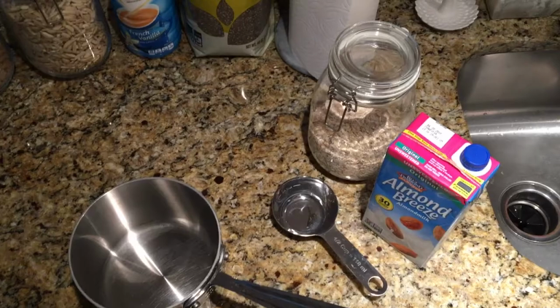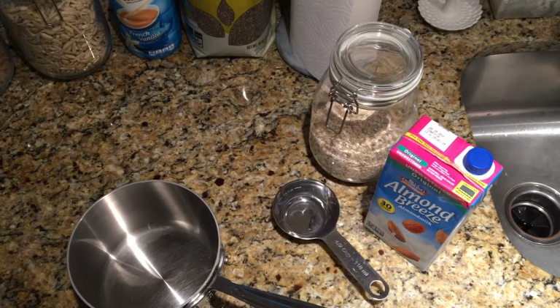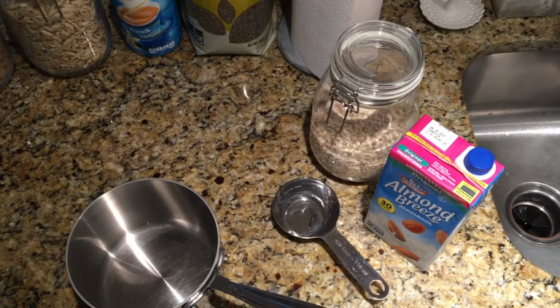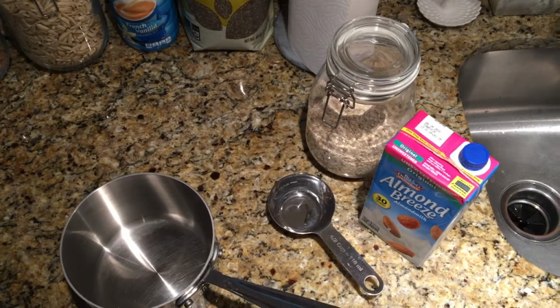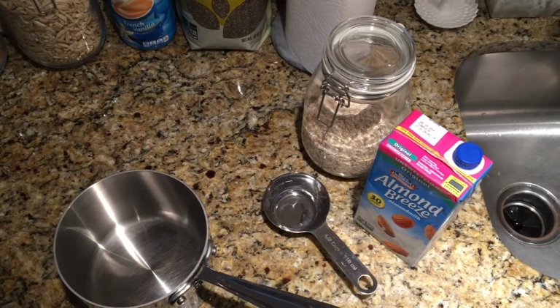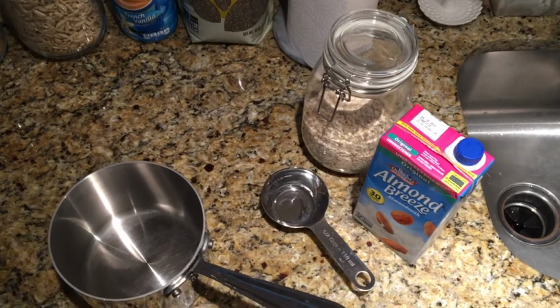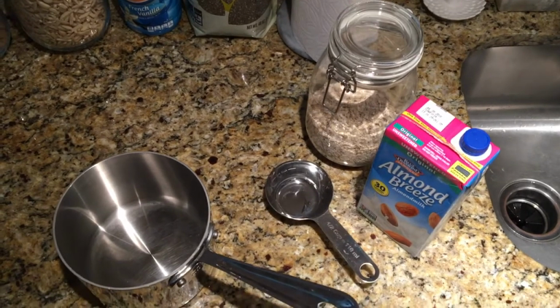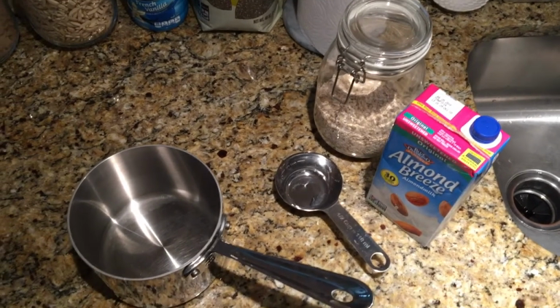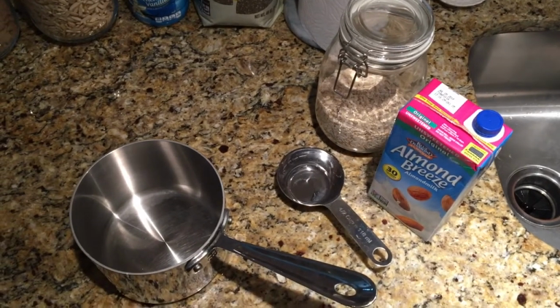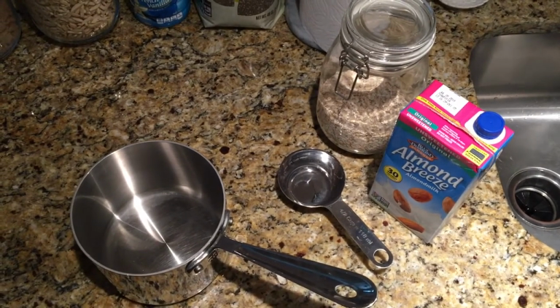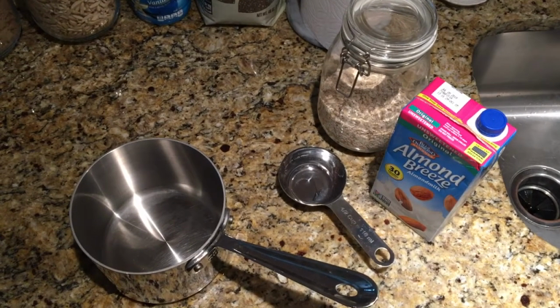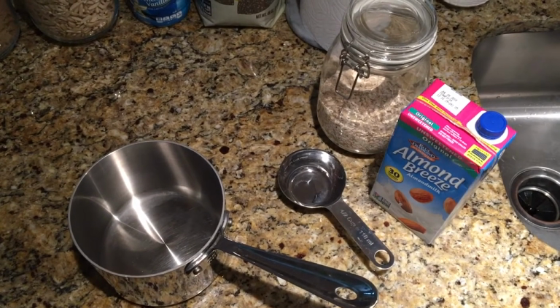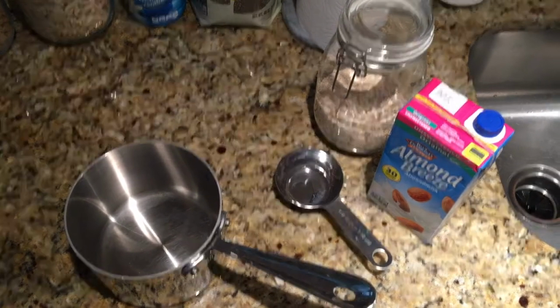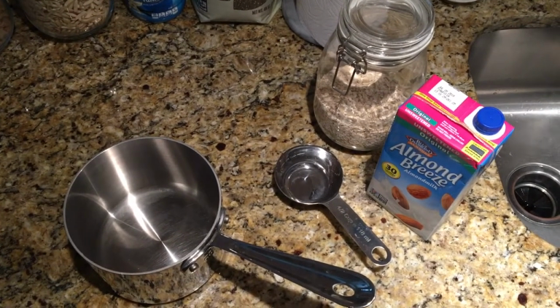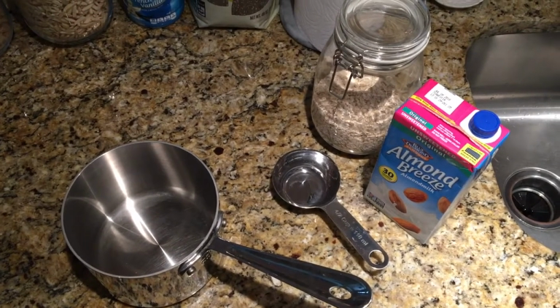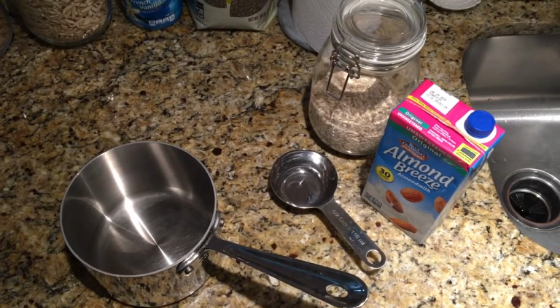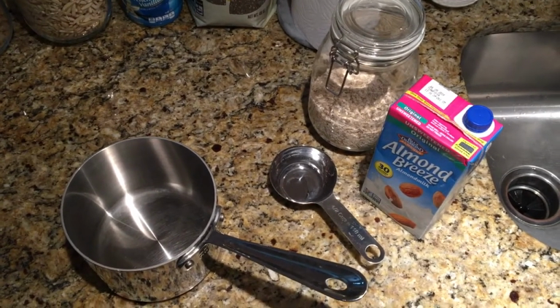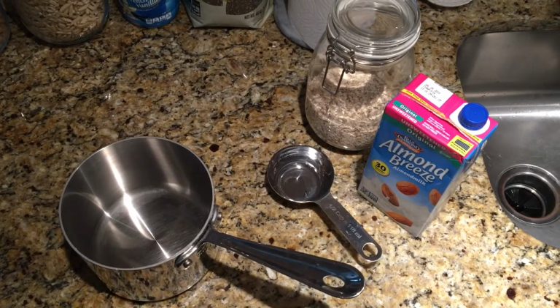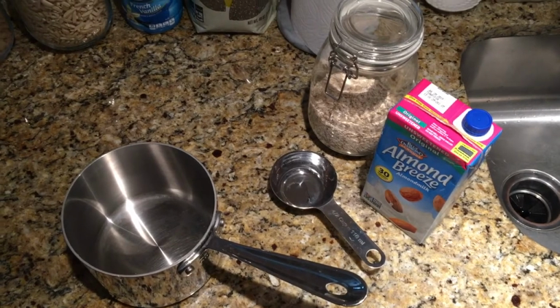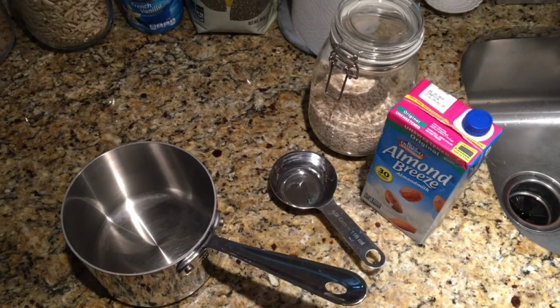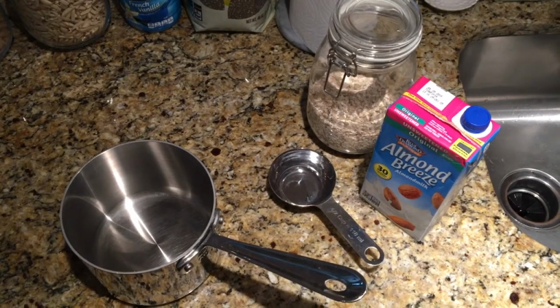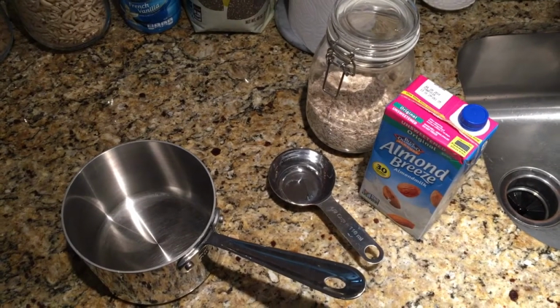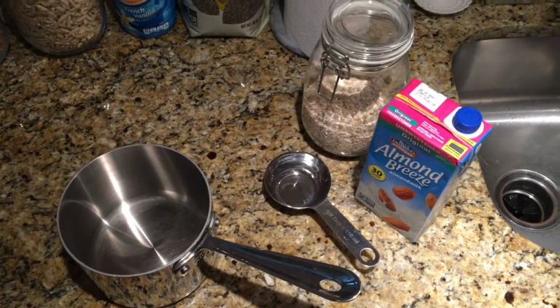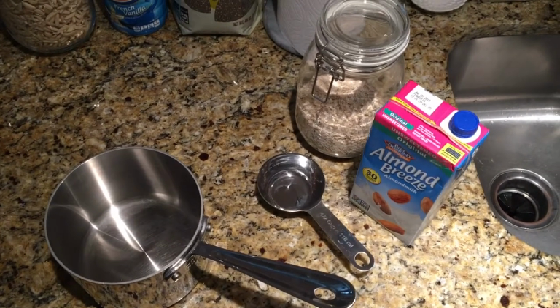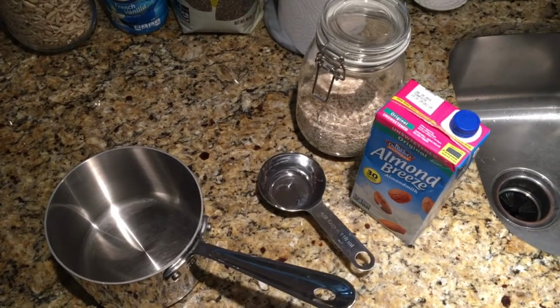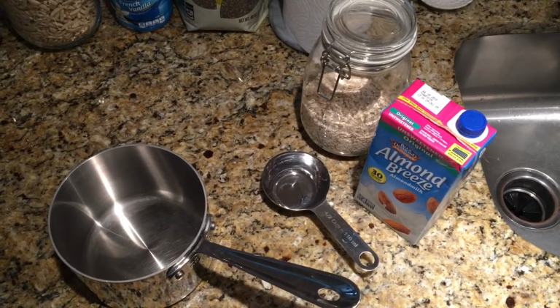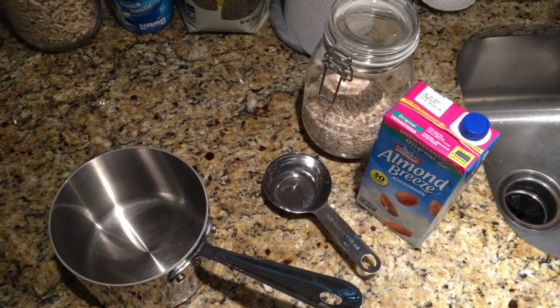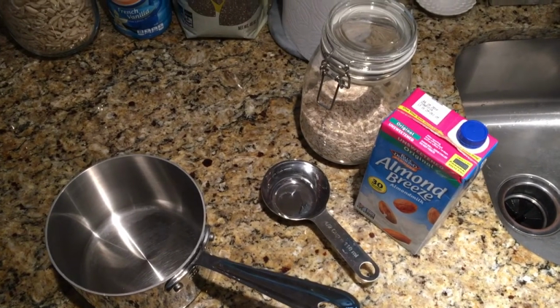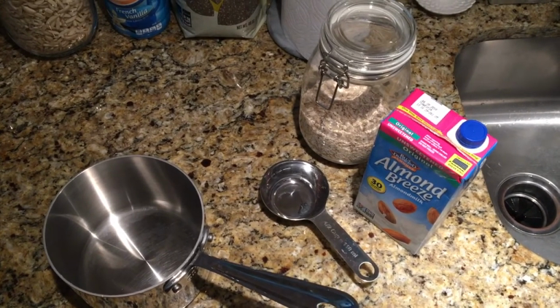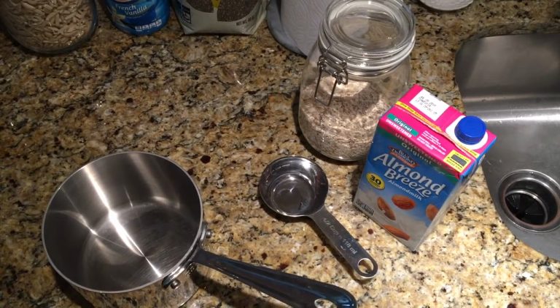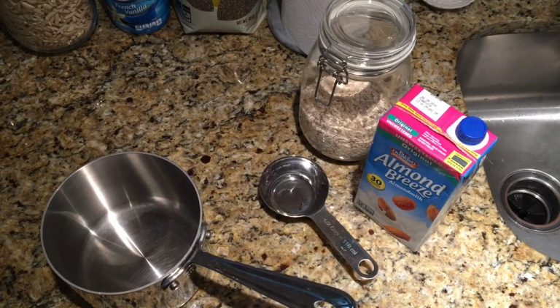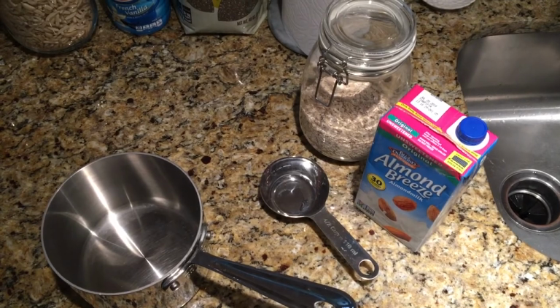Hi everyone! I thought today I would share one of my favorite breakfasts in the morning while breastfeeding — and kind of in general. I'm going to show you quickly what I eat every morning.